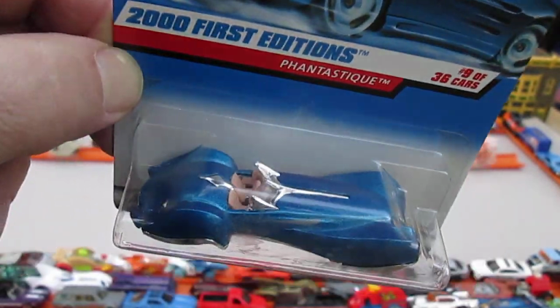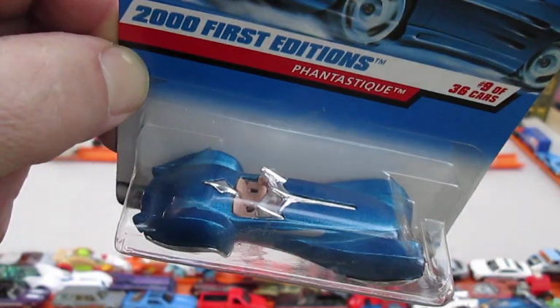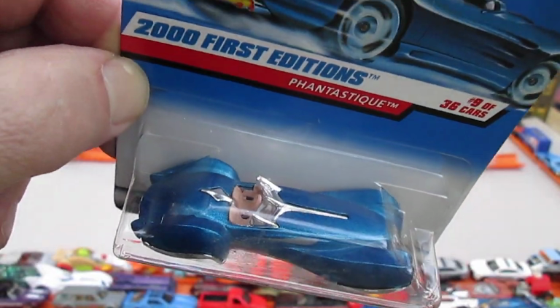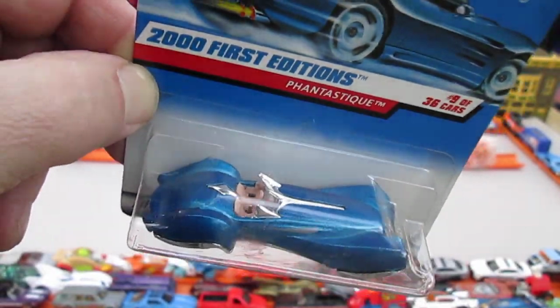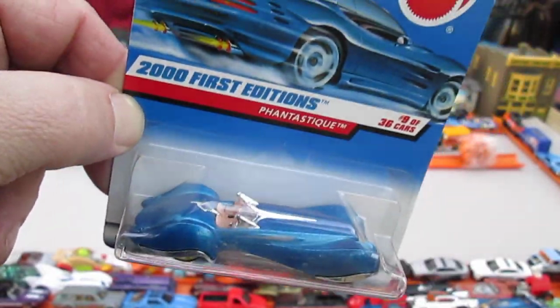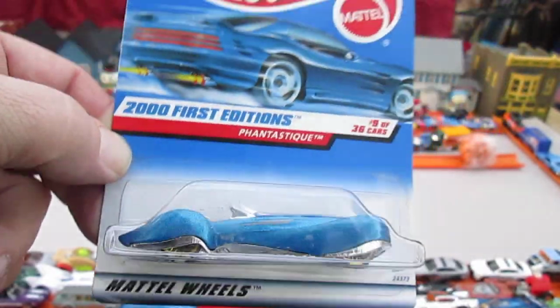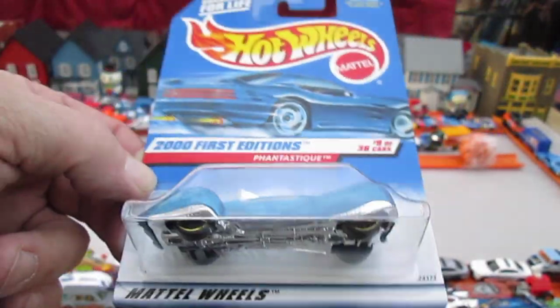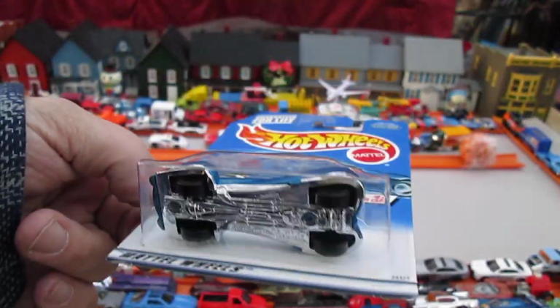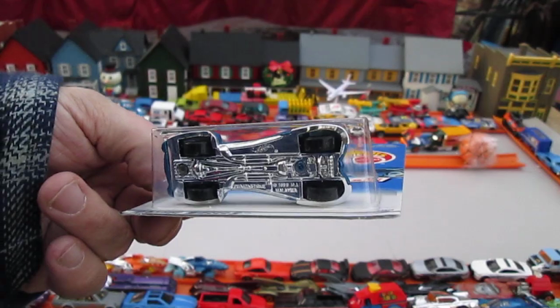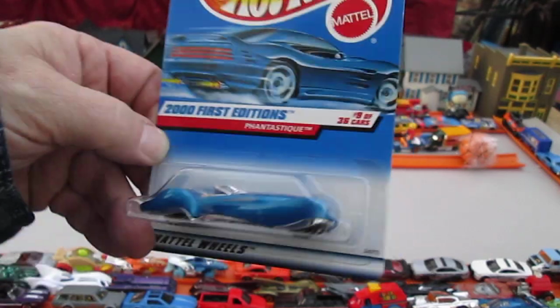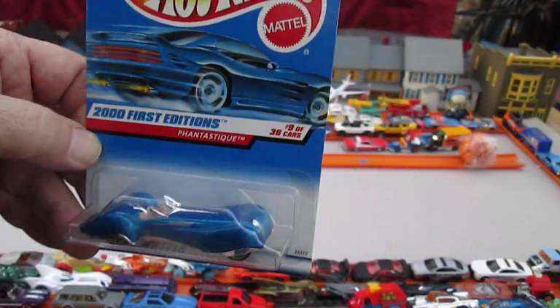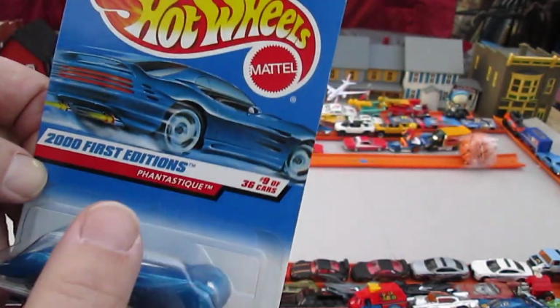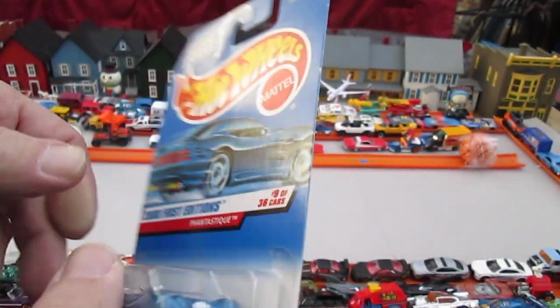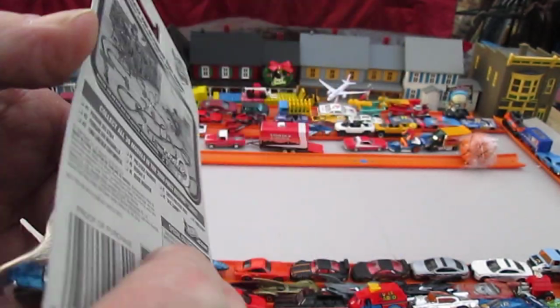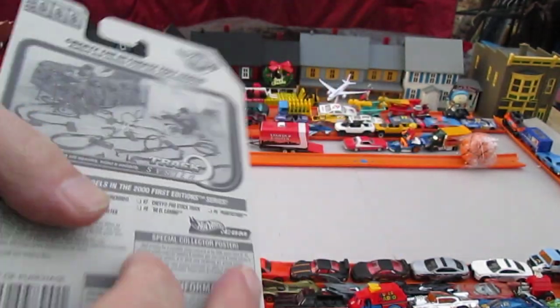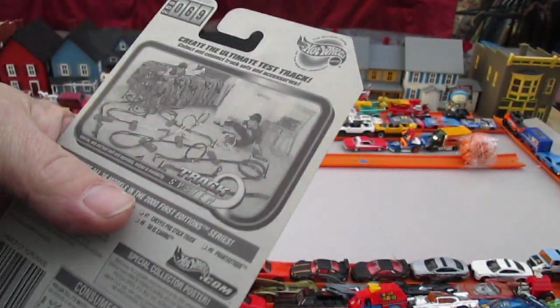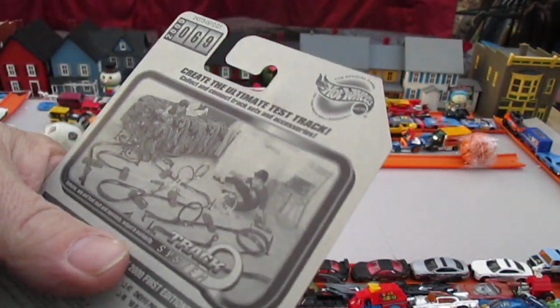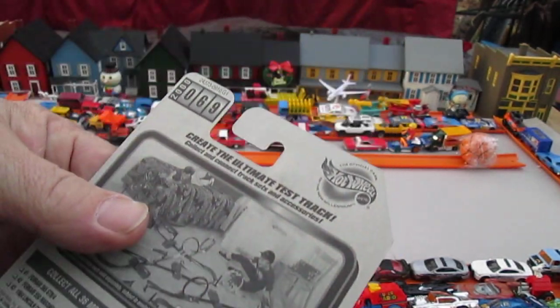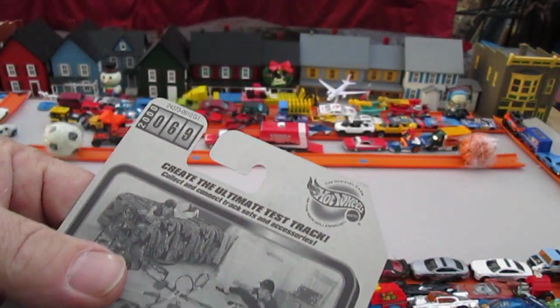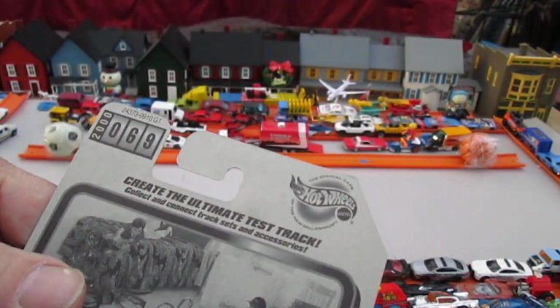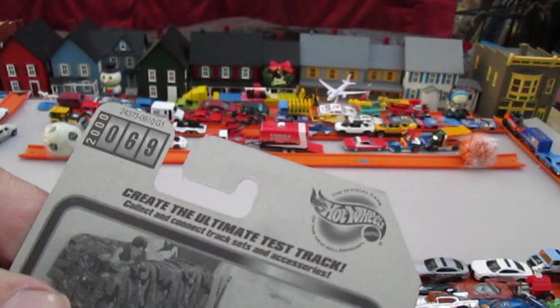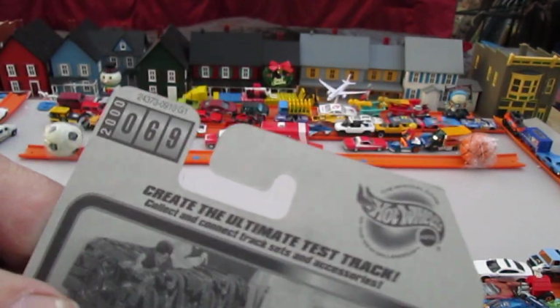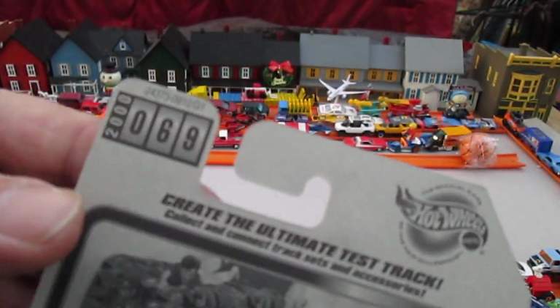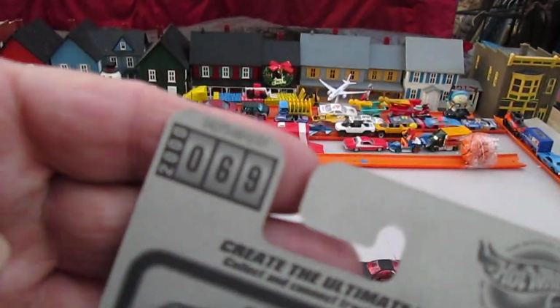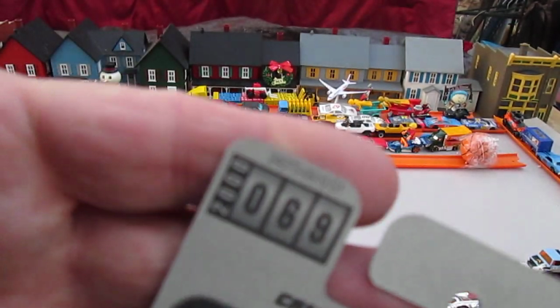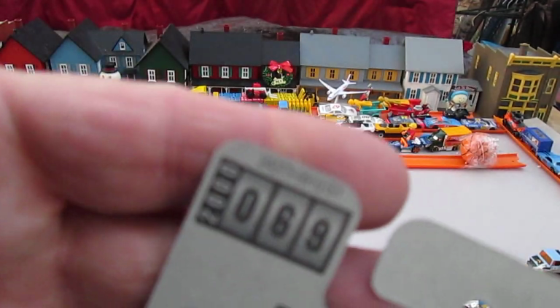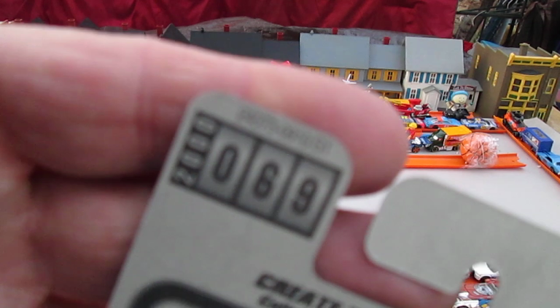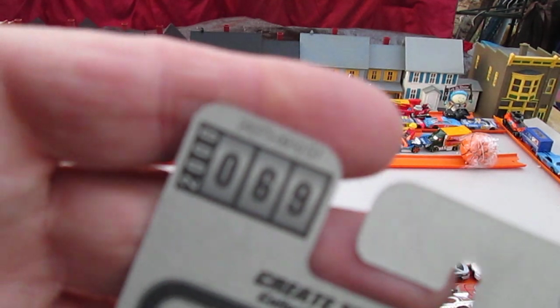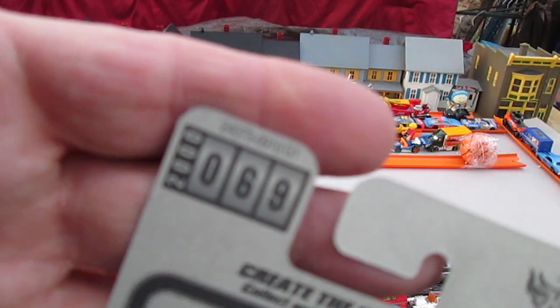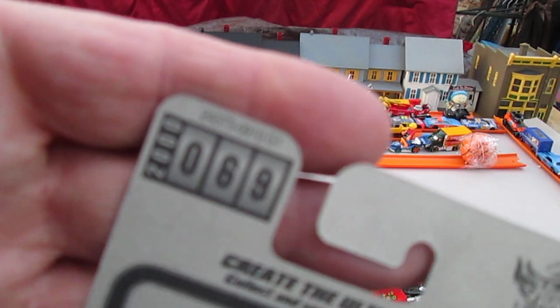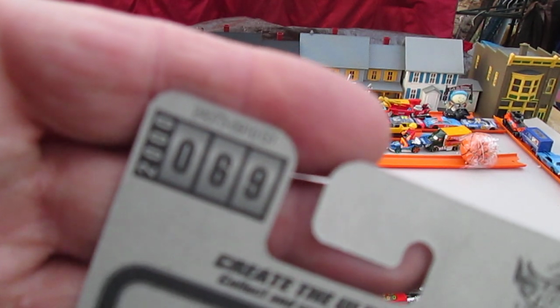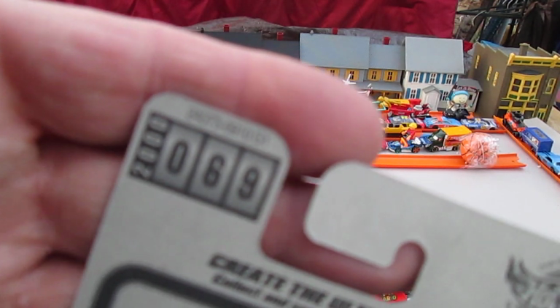I've been collecting Hot Wheels since not forever really, but consistently since the early 90s. And I've never seen this casting come out. It got by me.